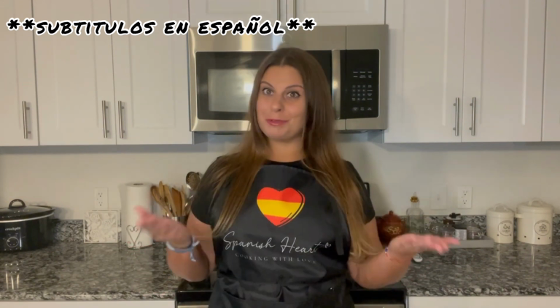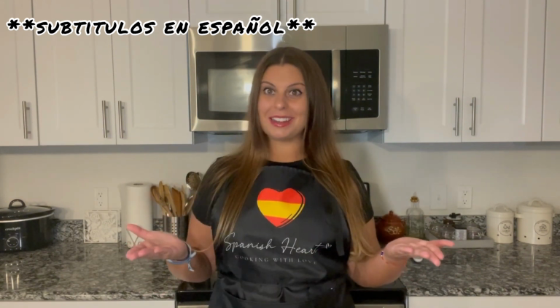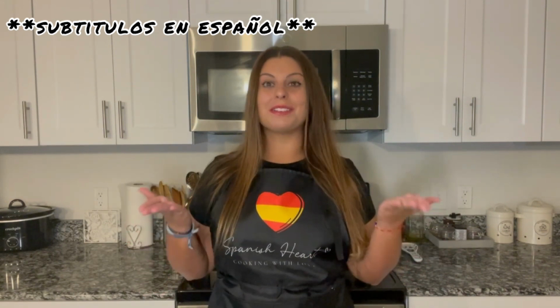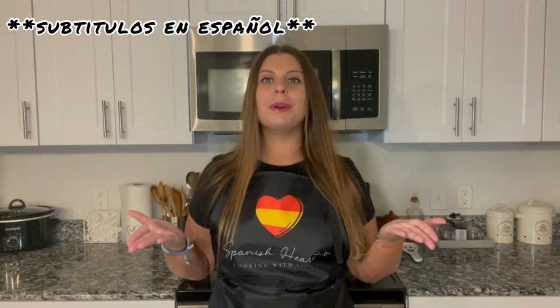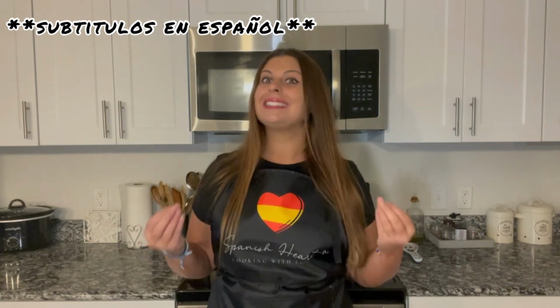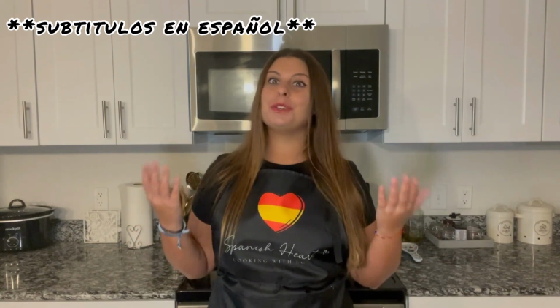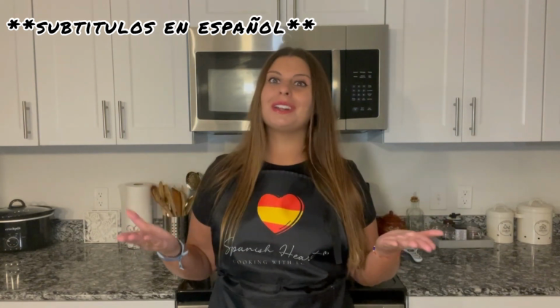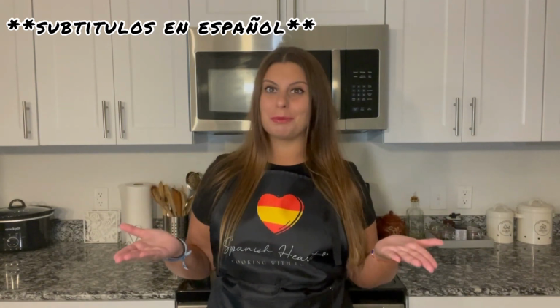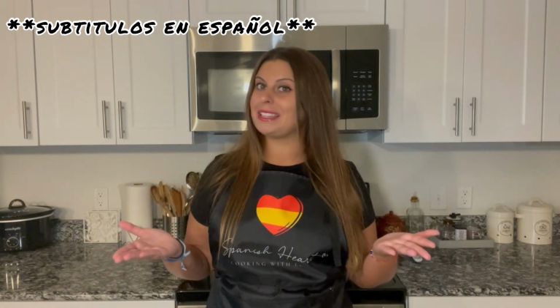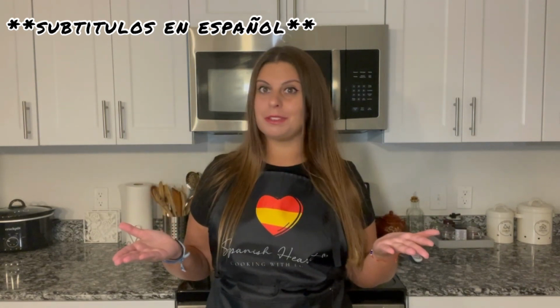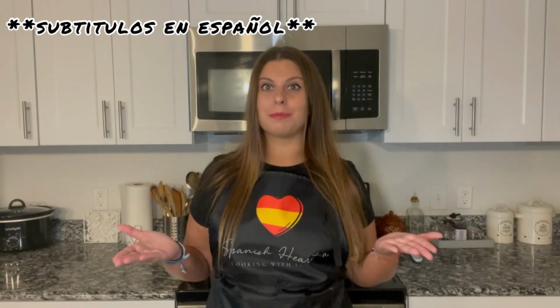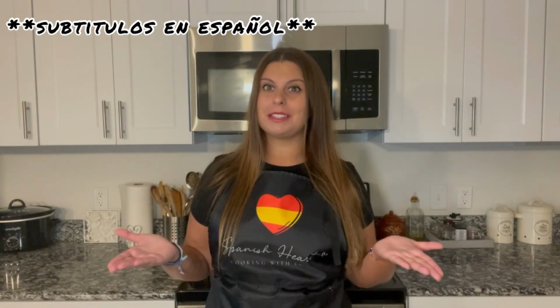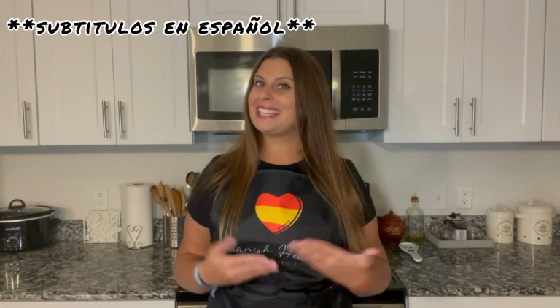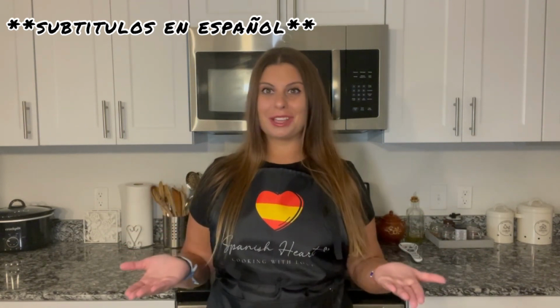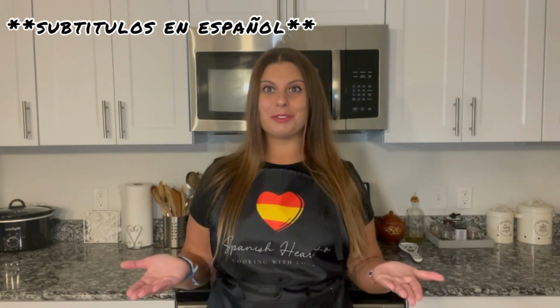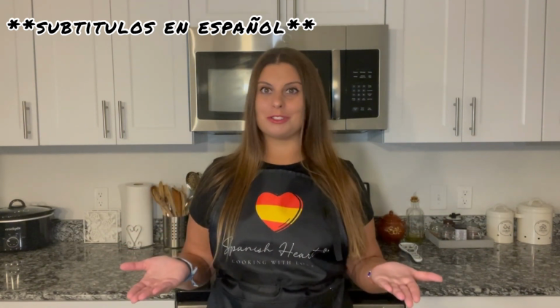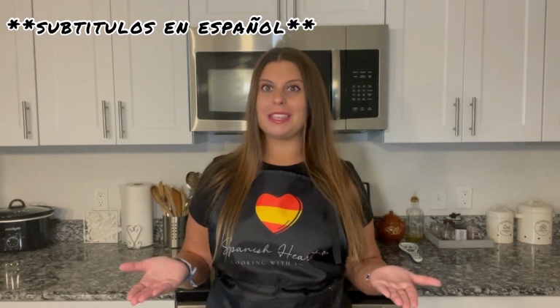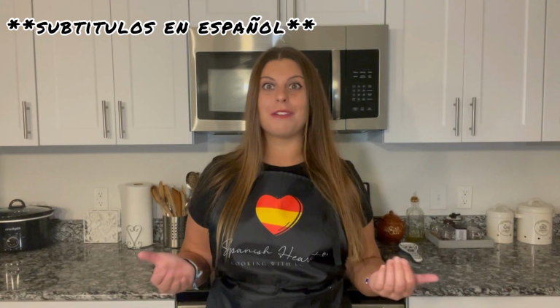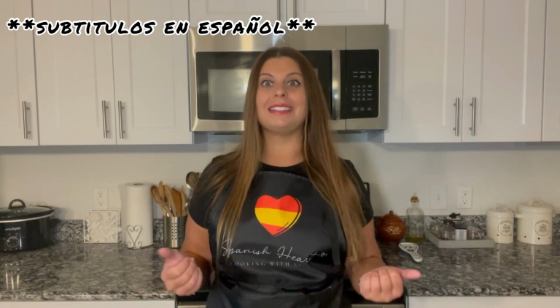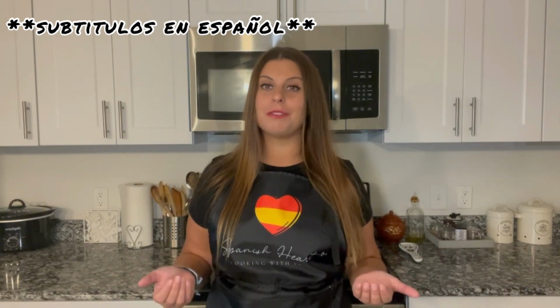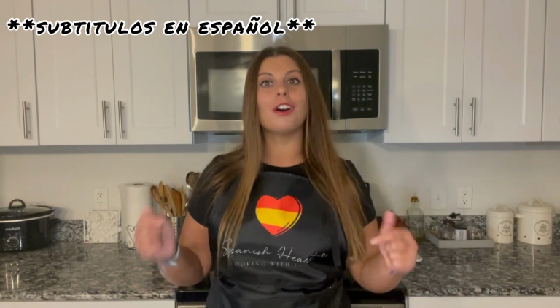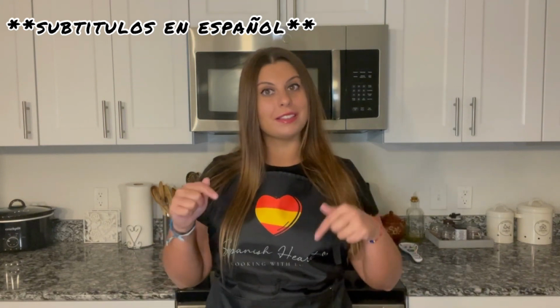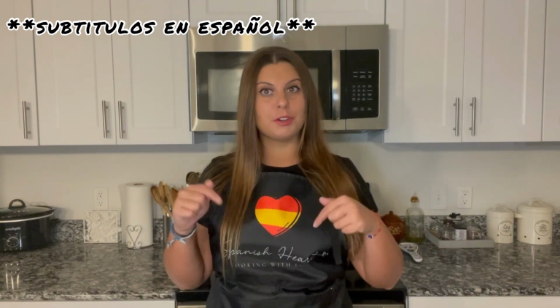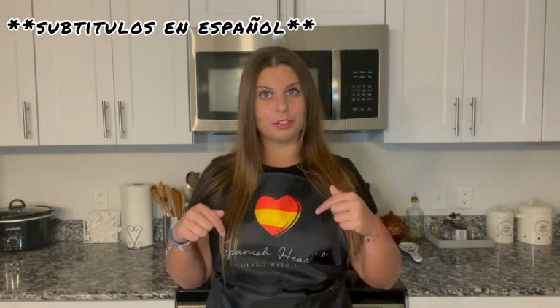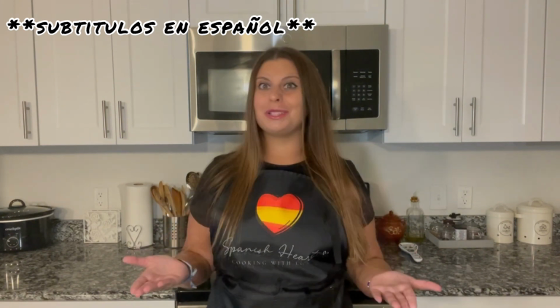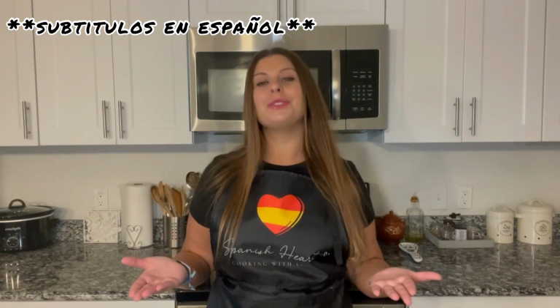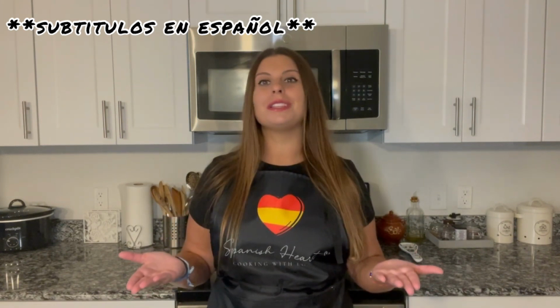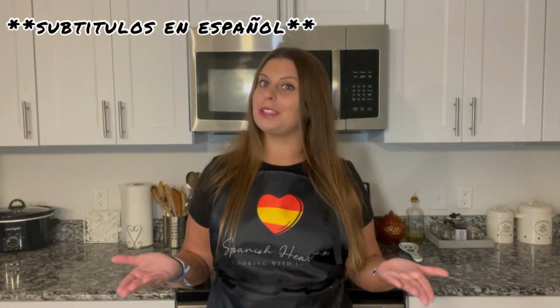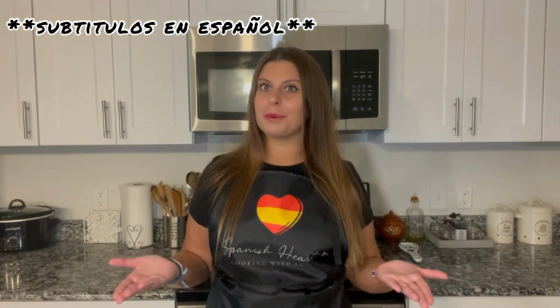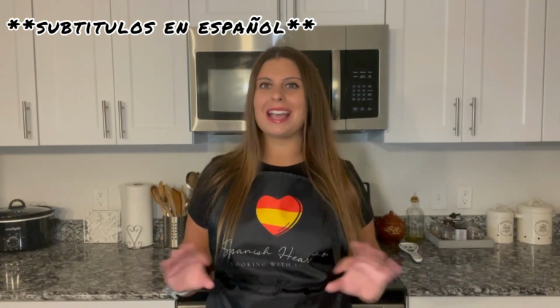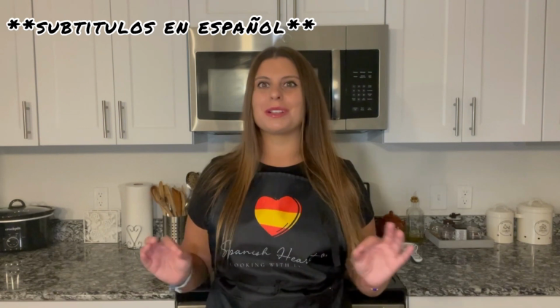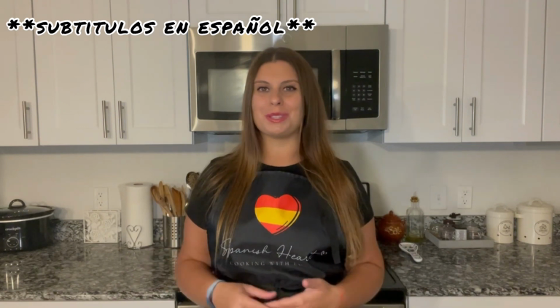Before starting, remember that if you want to learn how to make any specific Spanish recipe, just contact me through my social media — you have them at the end of the video or at the description box — and I'll bring you the recipe that you request as soon as possible.